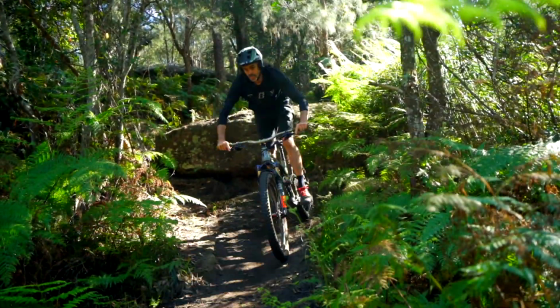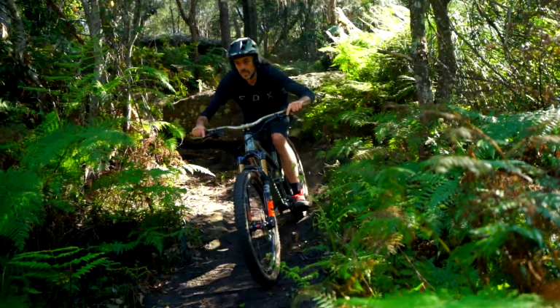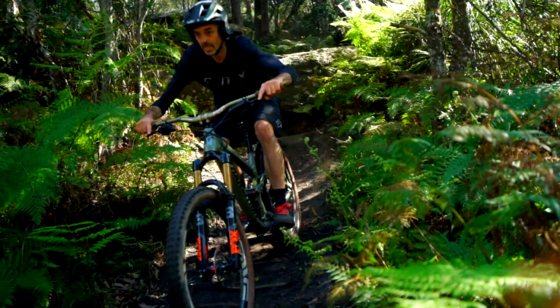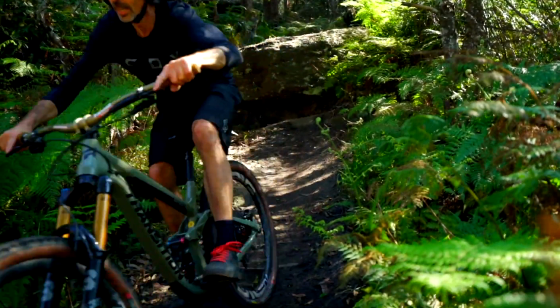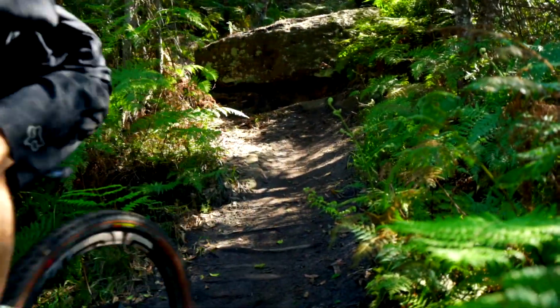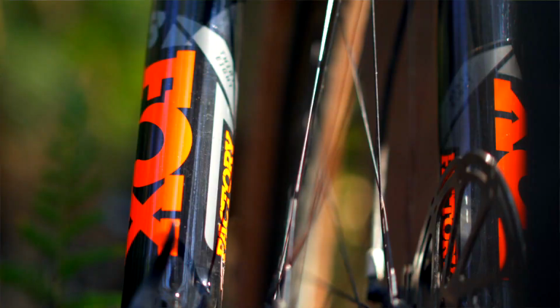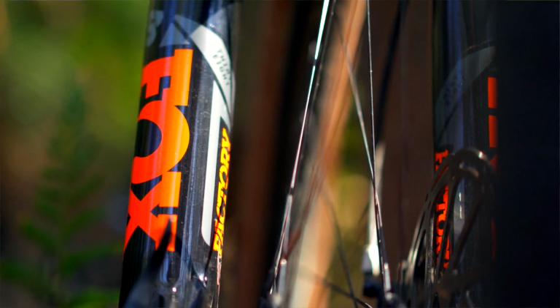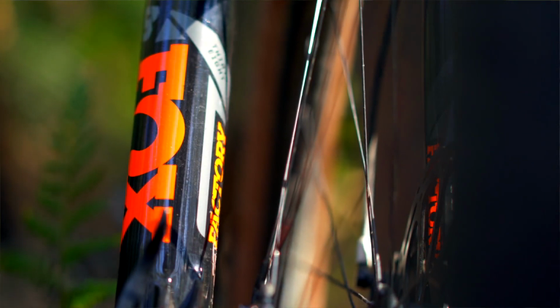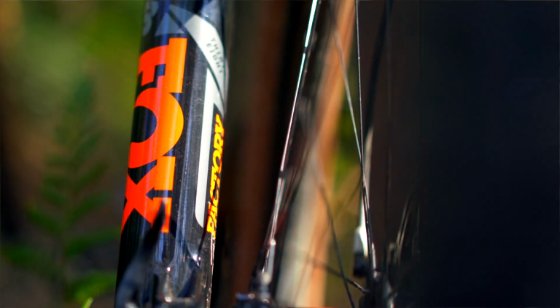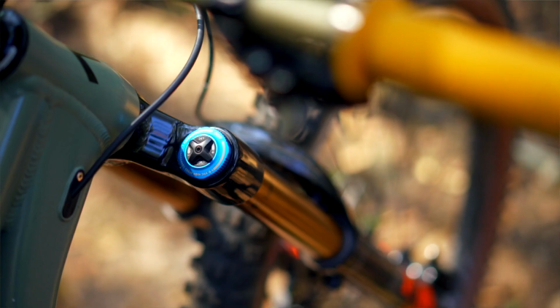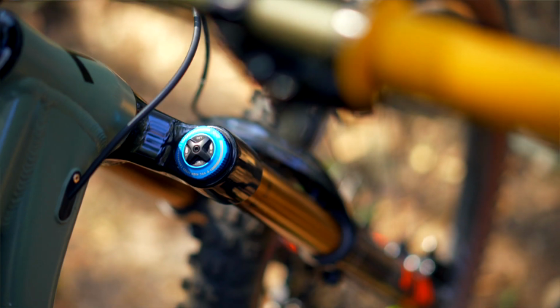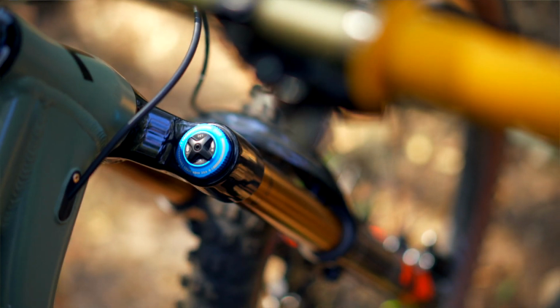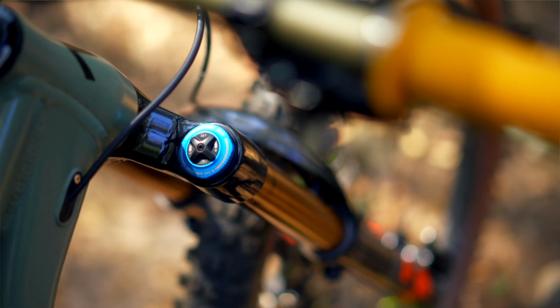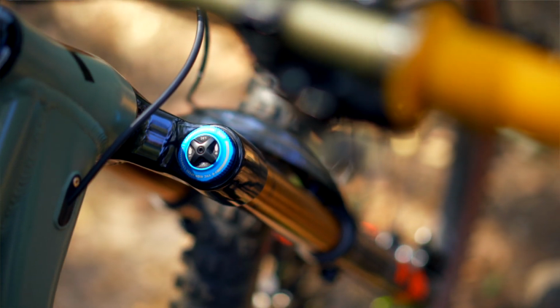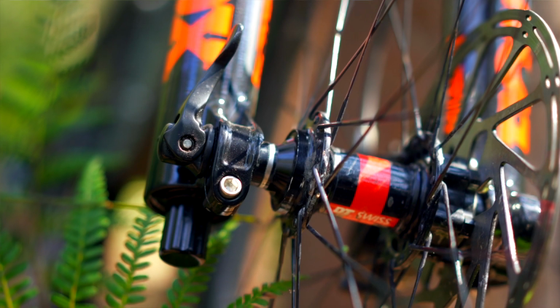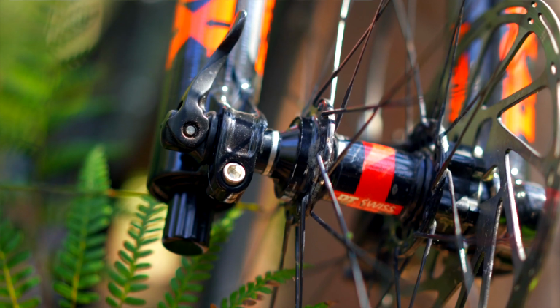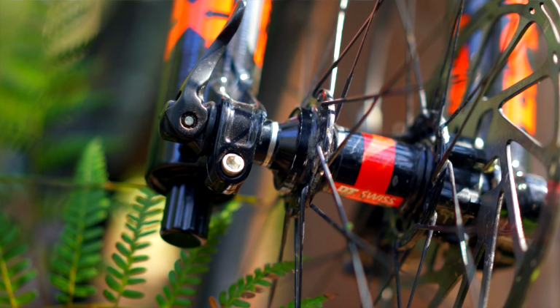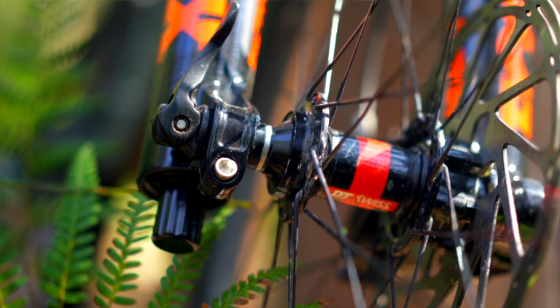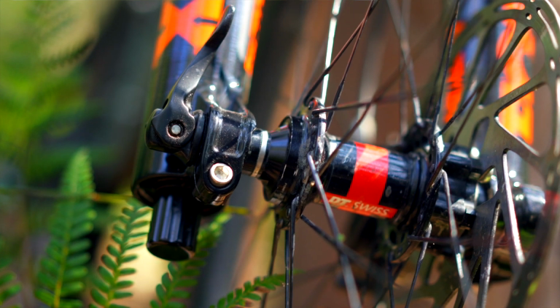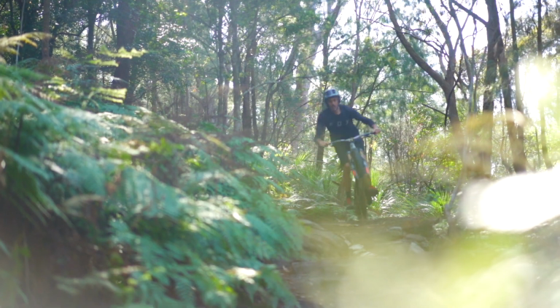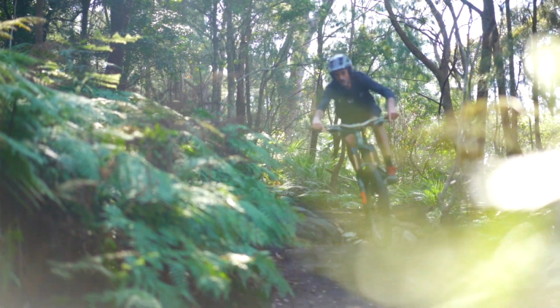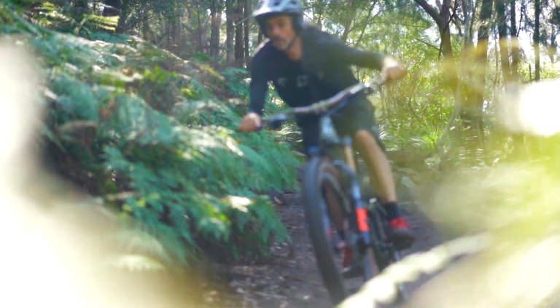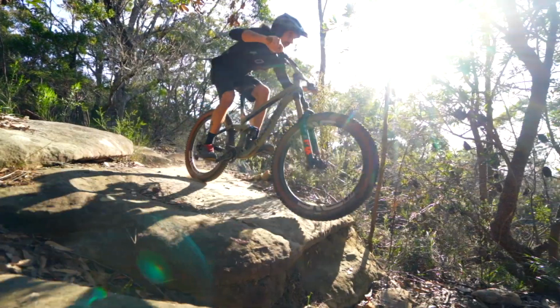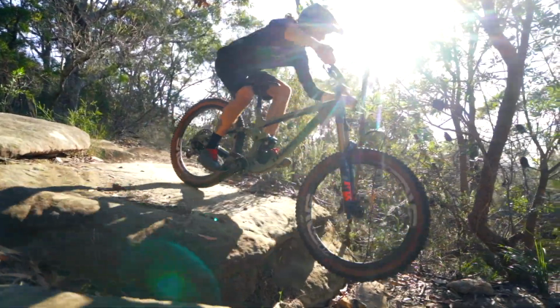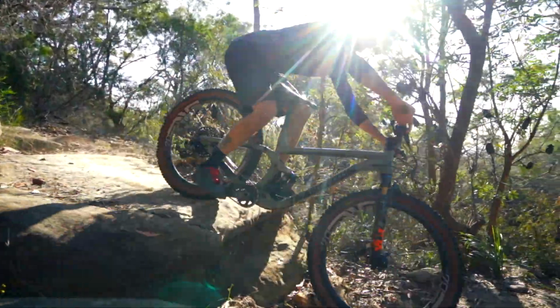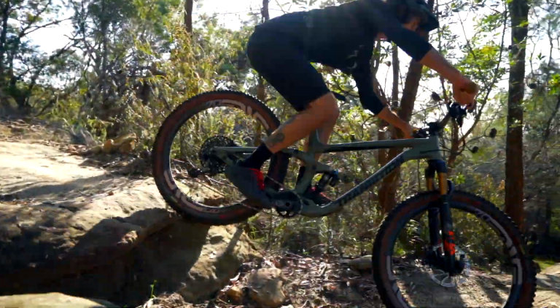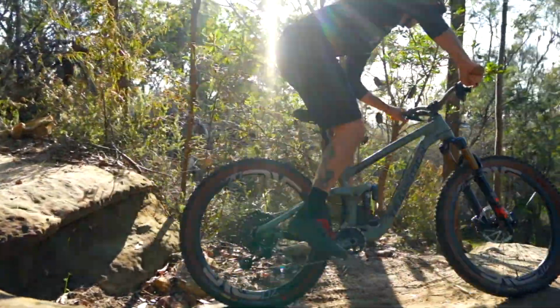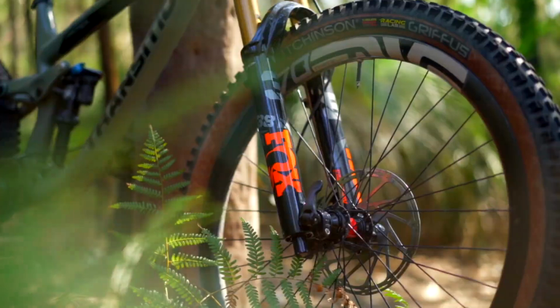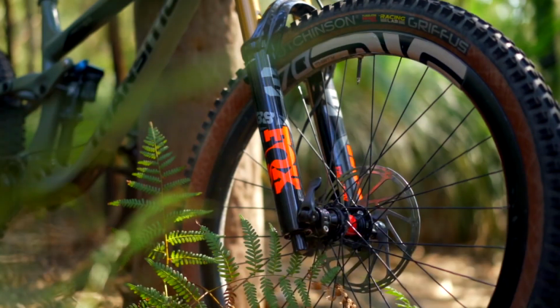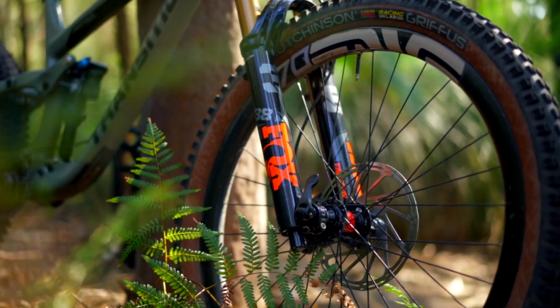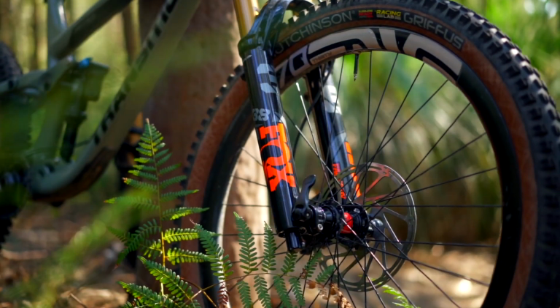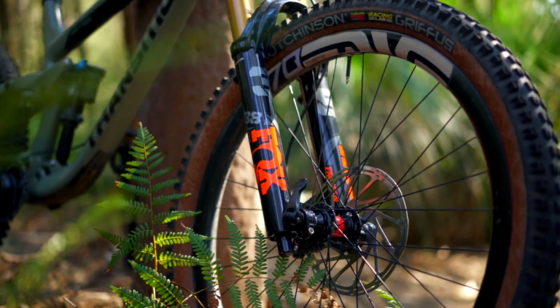Out of the box, the 38 has been one of the easiest forks we've ever had to set up. Compression, rebound, and spring weight all on the box settings — amazing feel and amazing mid-stroke support and big hit capabilities like nothing we've ridden before outside of triple clamps.